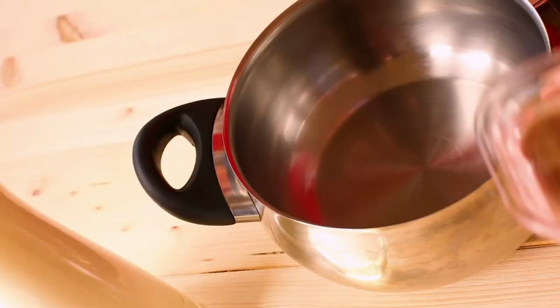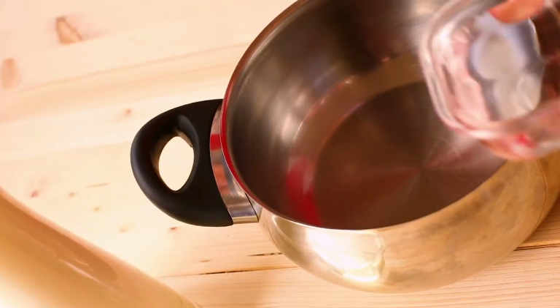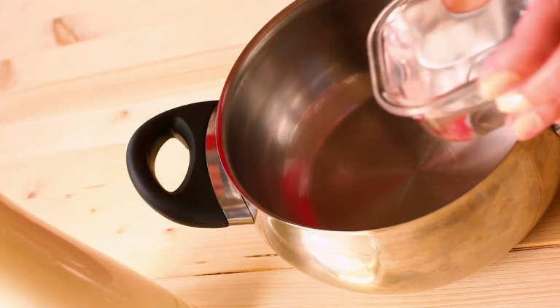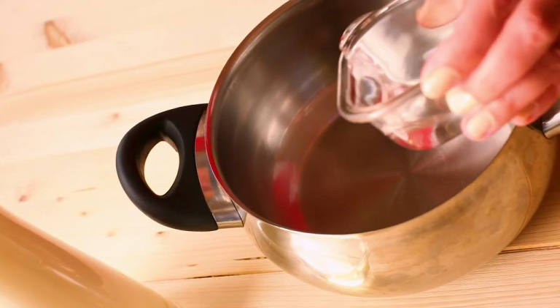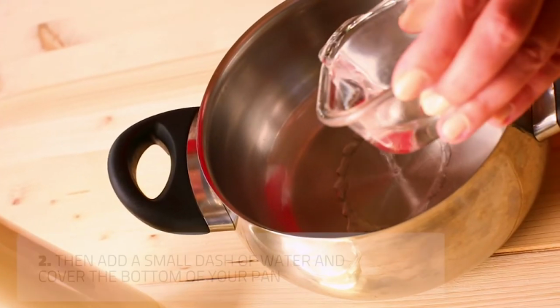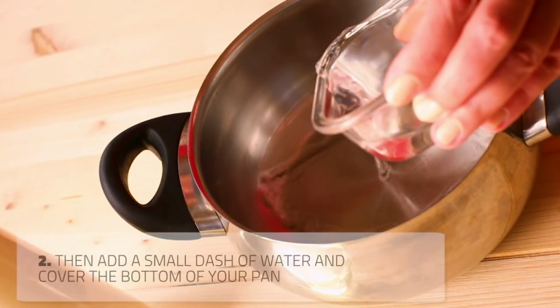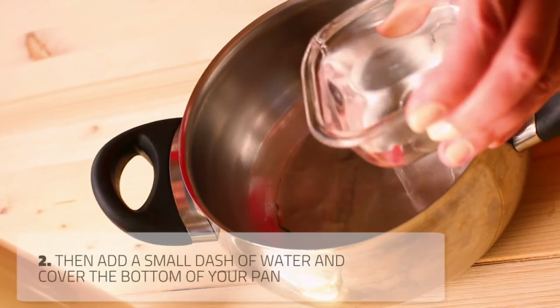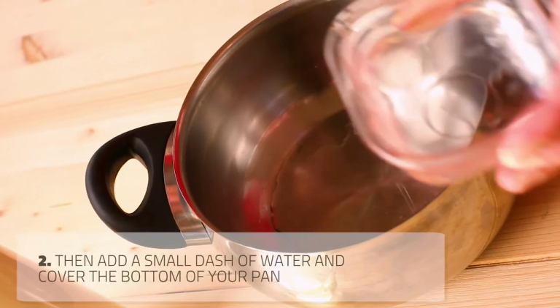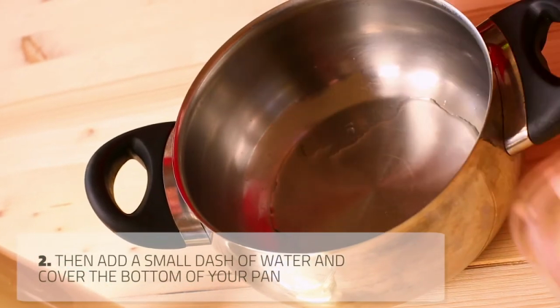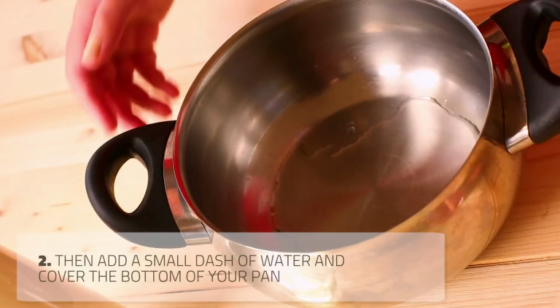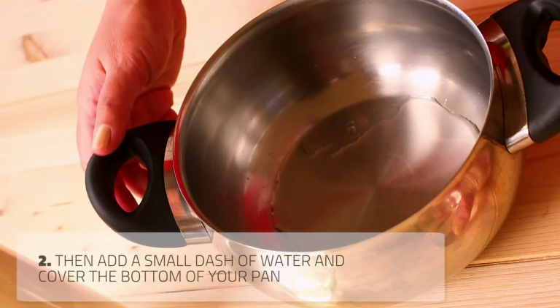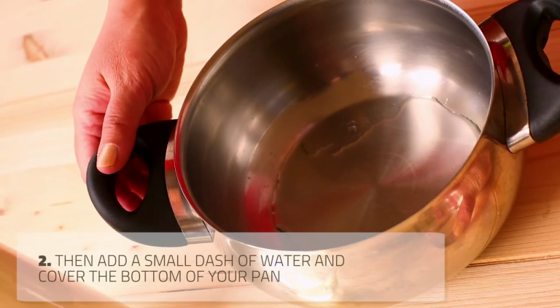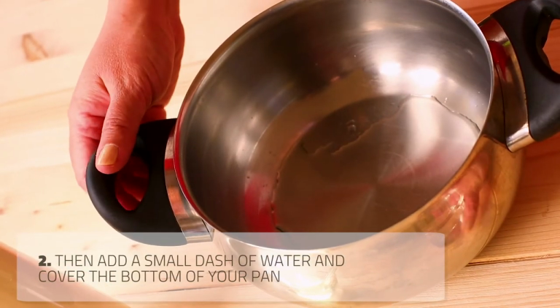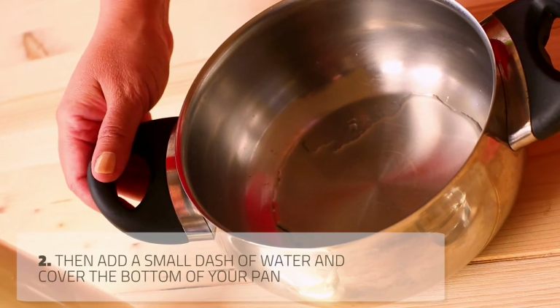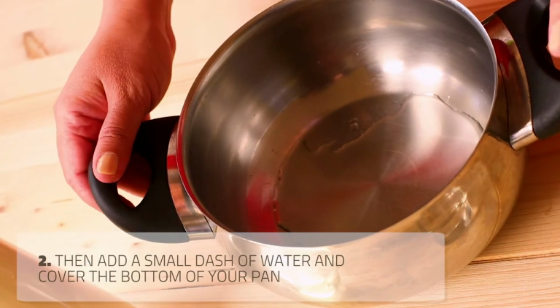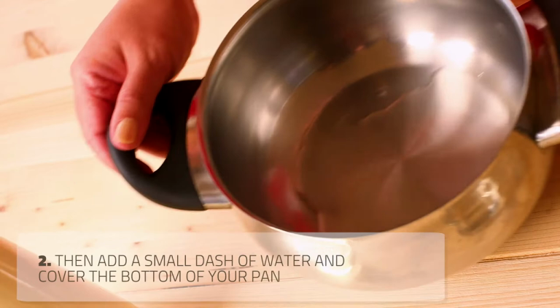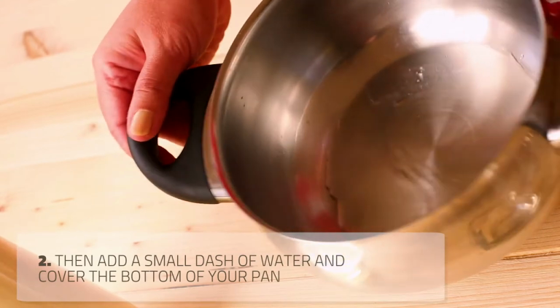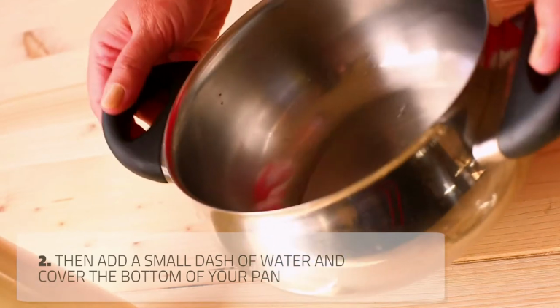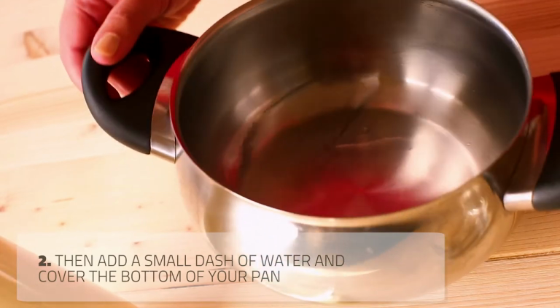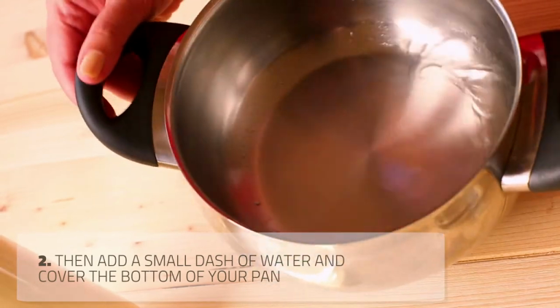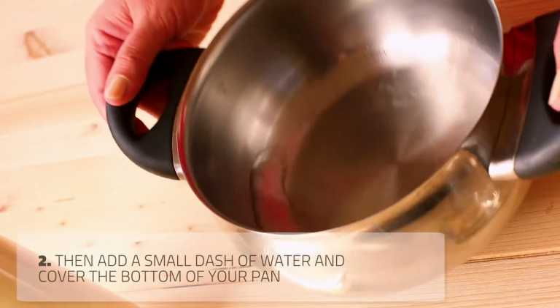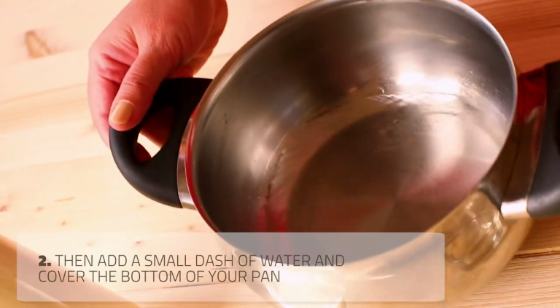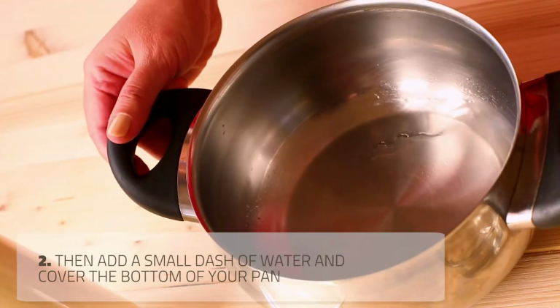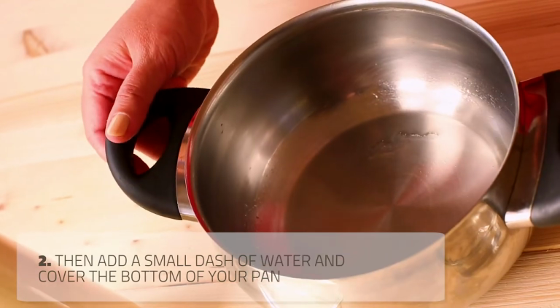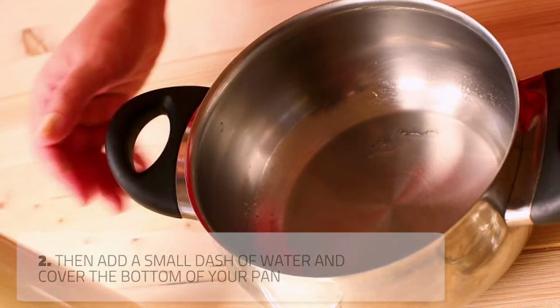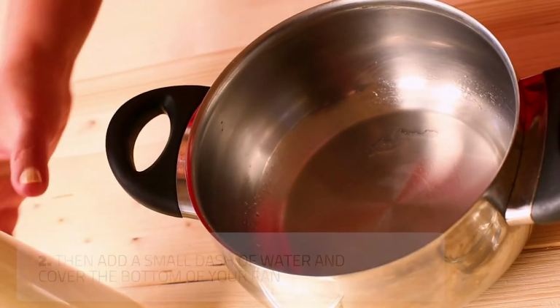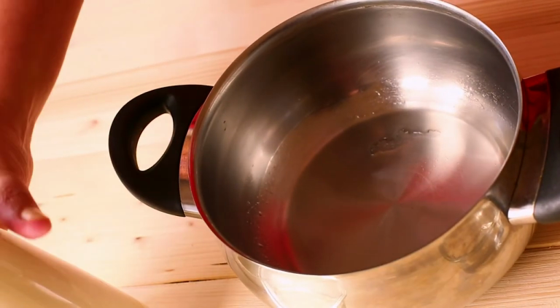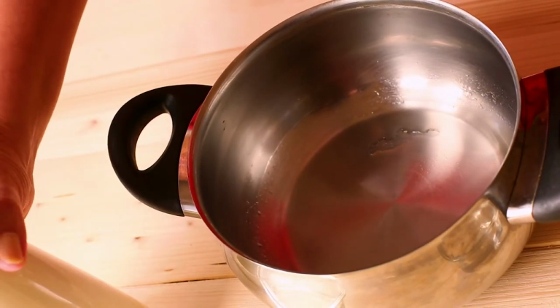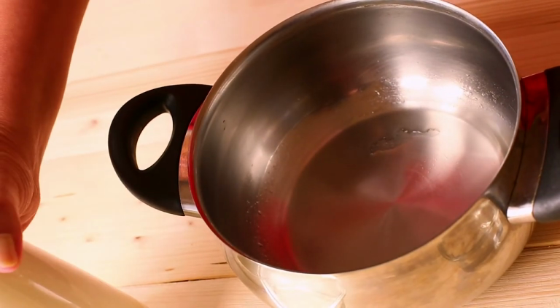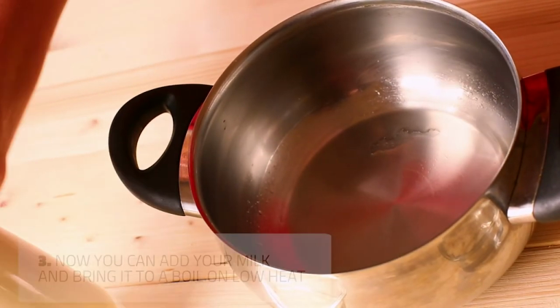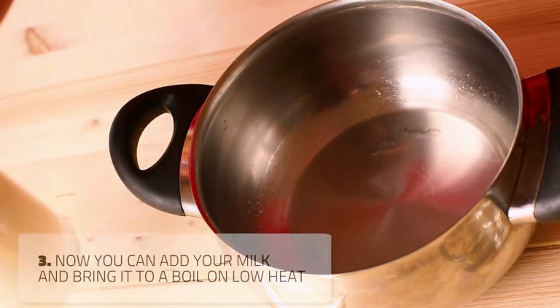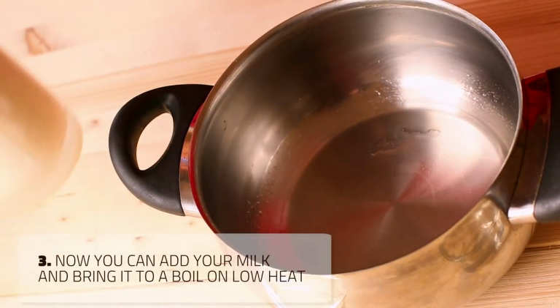Then add a dash of water, about one tablespoon. That would cover the bottom of the saucepan and form a thin protective layer.